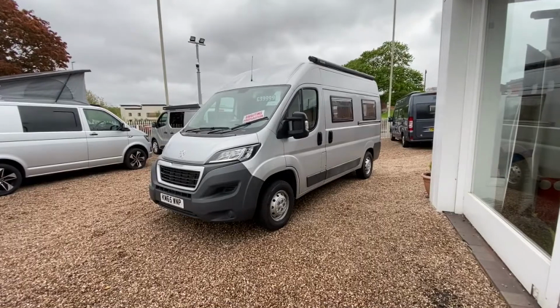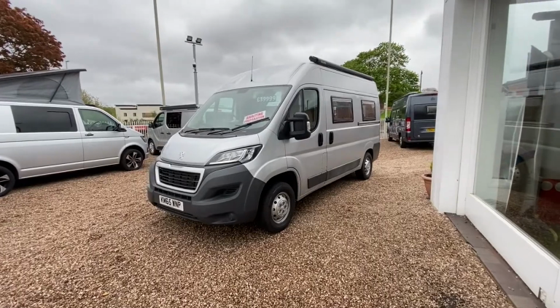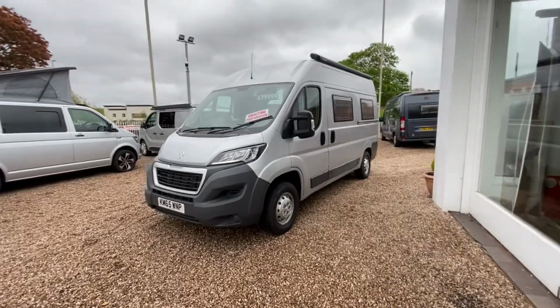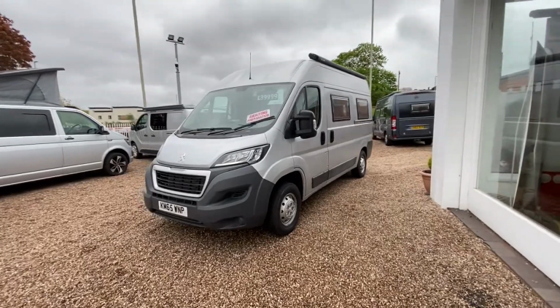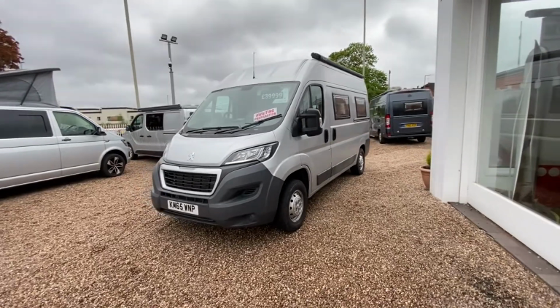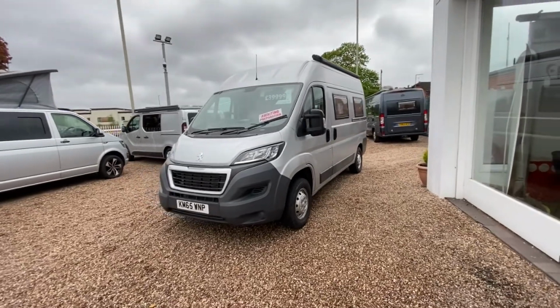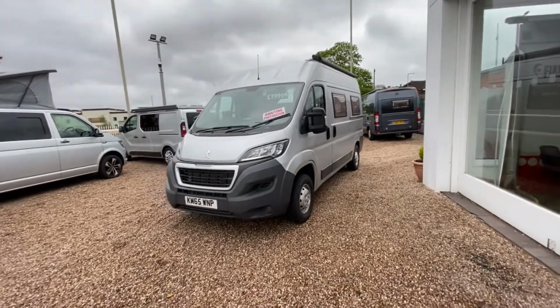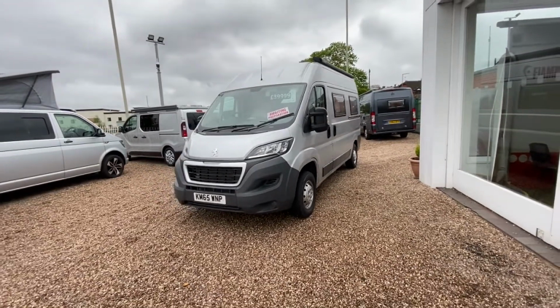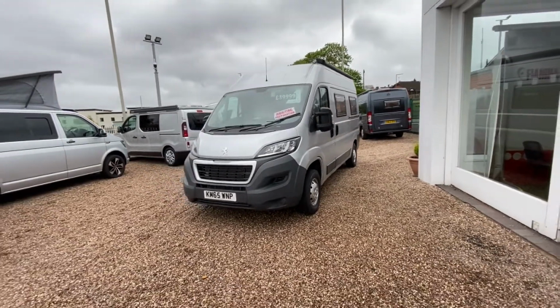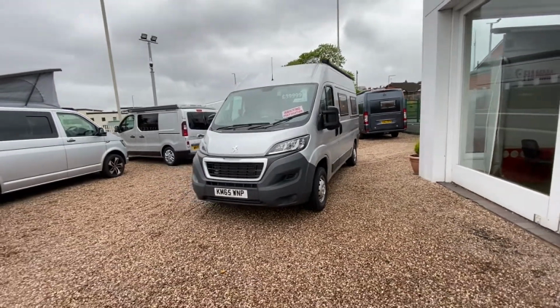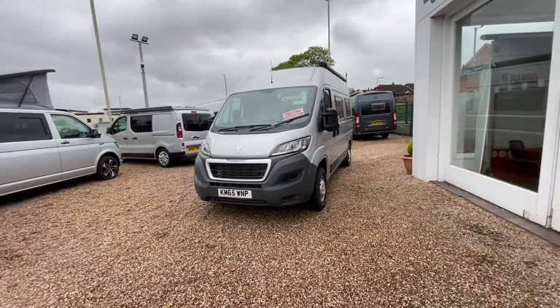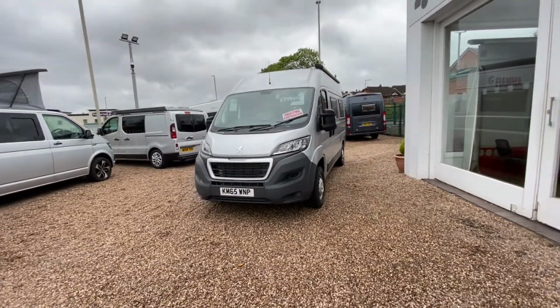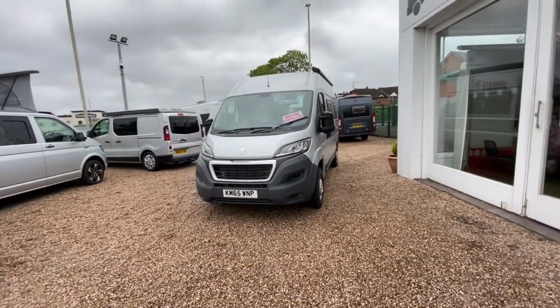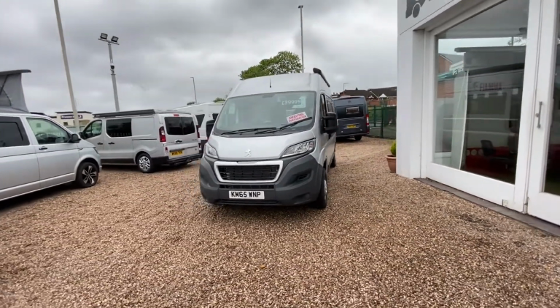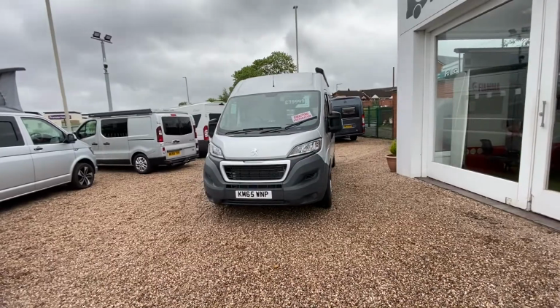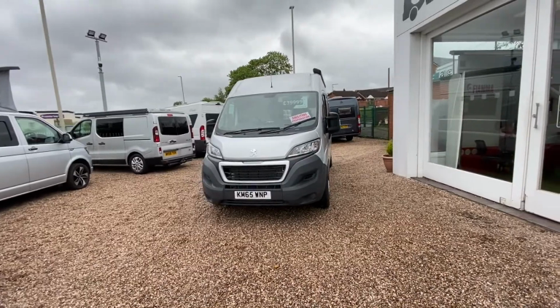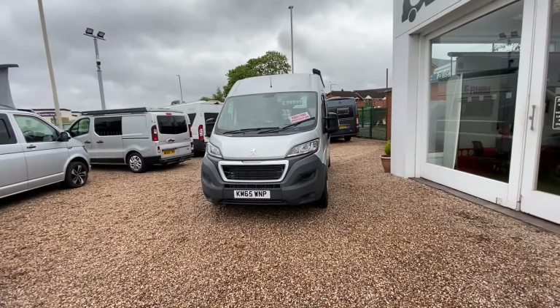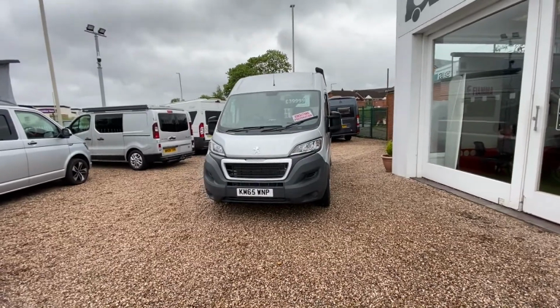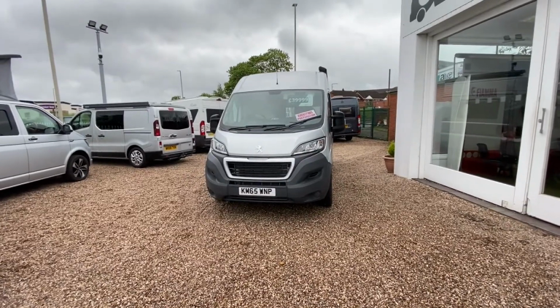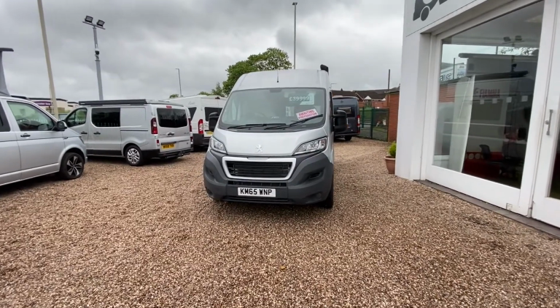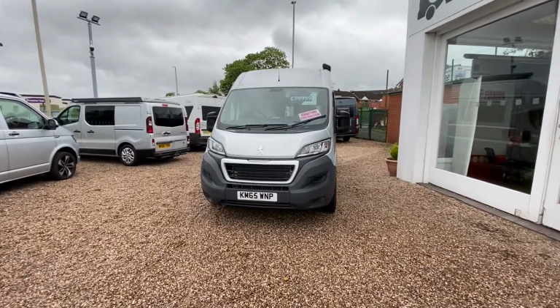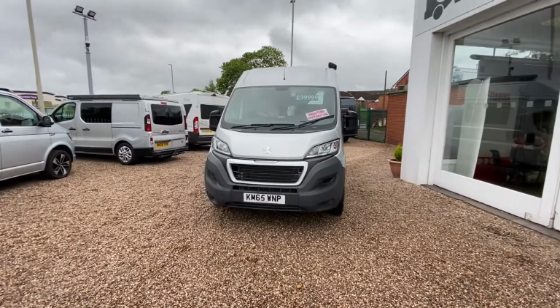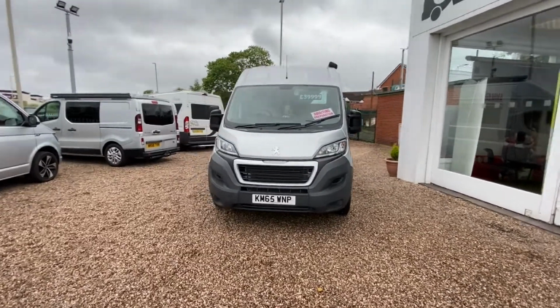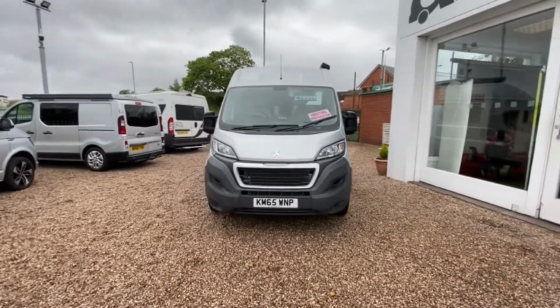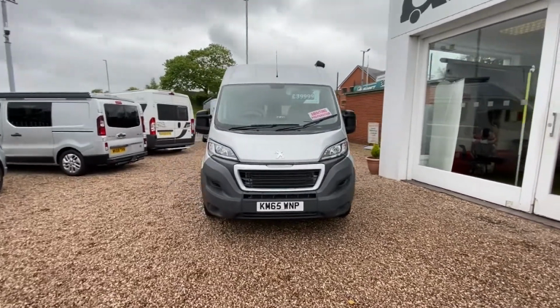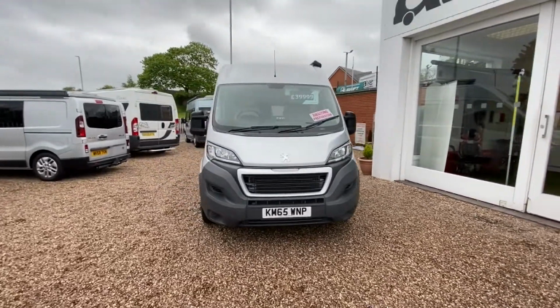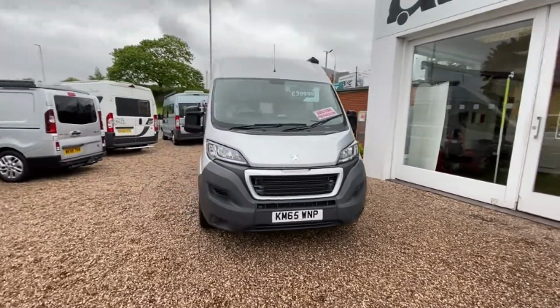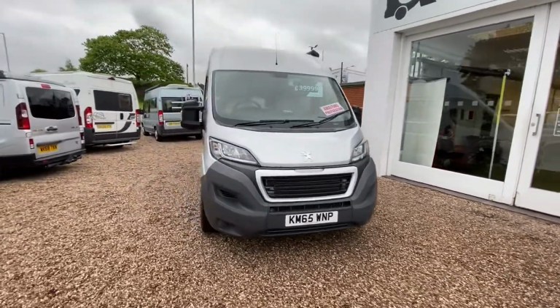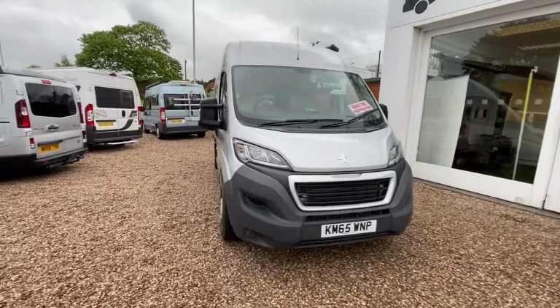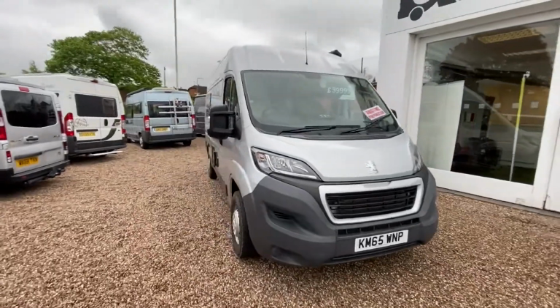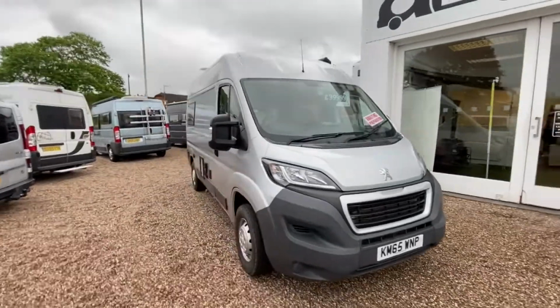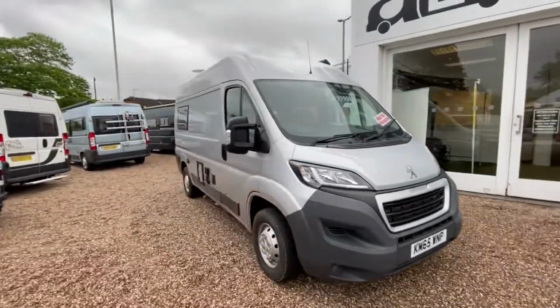Hi everyone, I'm Jake from AG Motorhomes here in Starbridge. This is the Peugeot Boxer Professional Conversion we have in stock at the moment. It's a lovely conversion and has really, really low mileage as well.